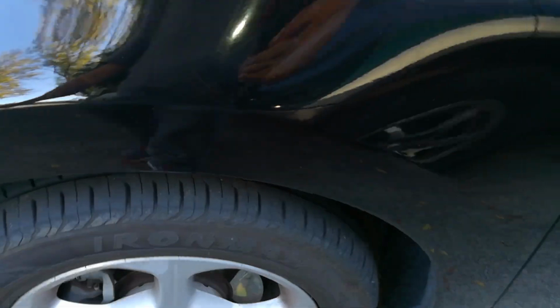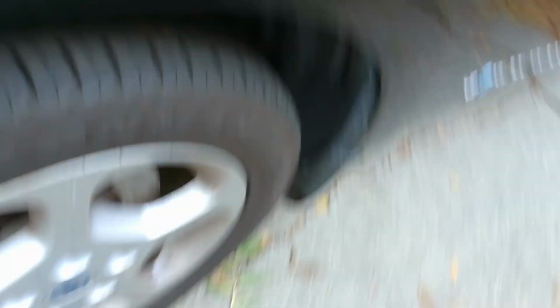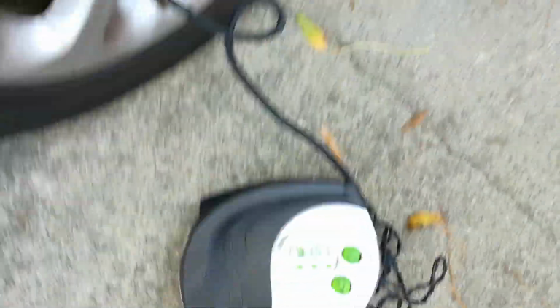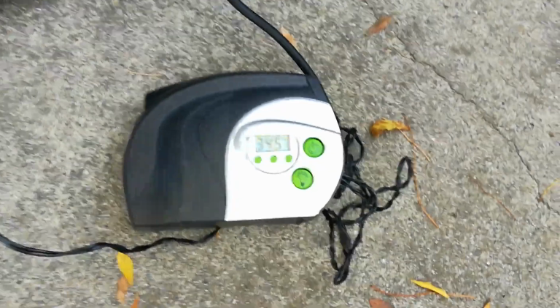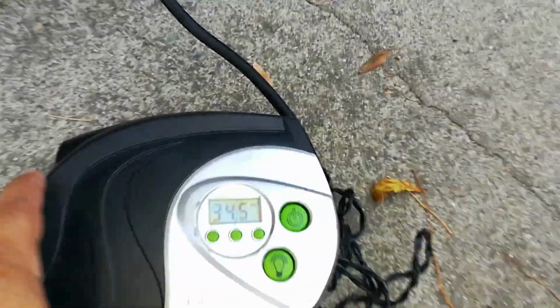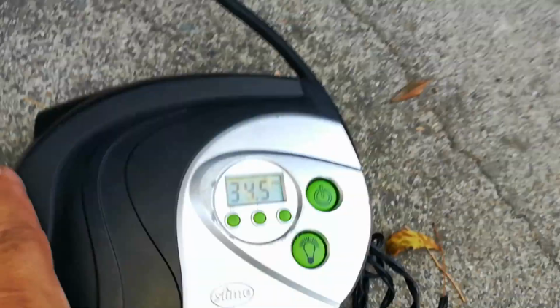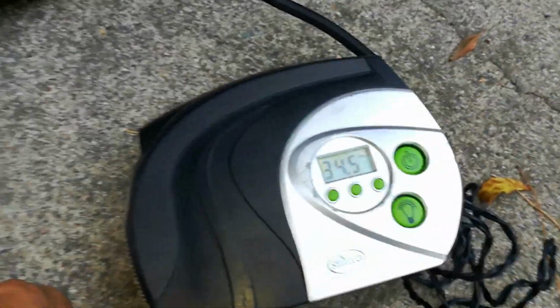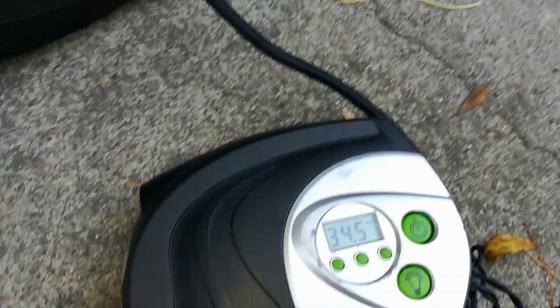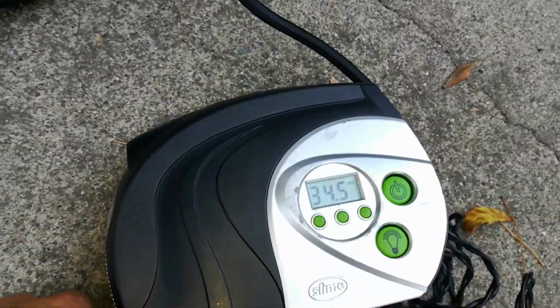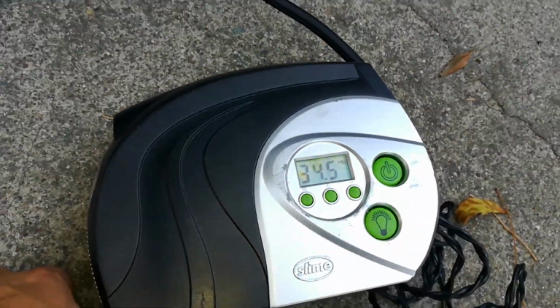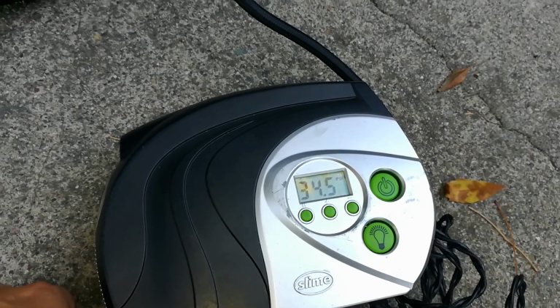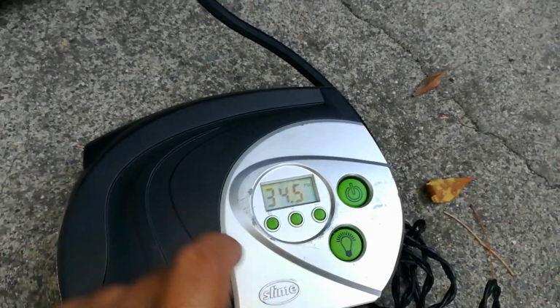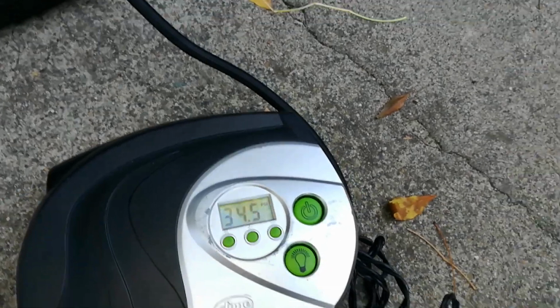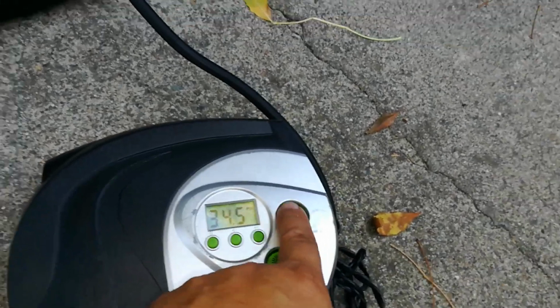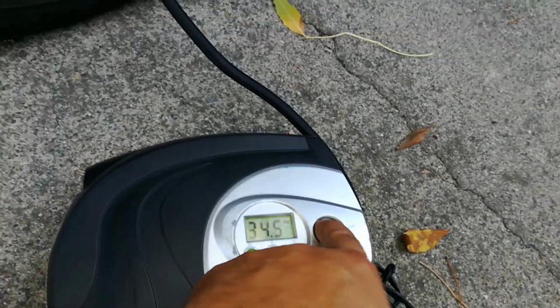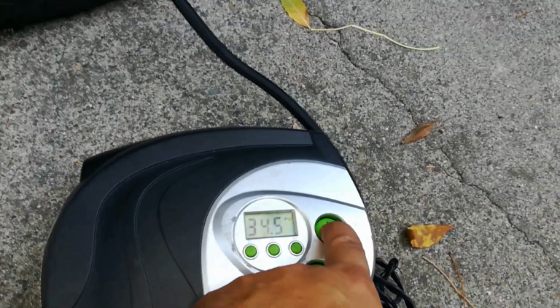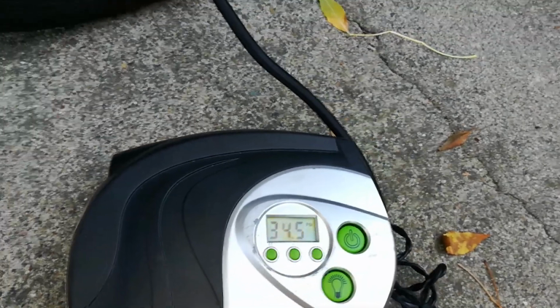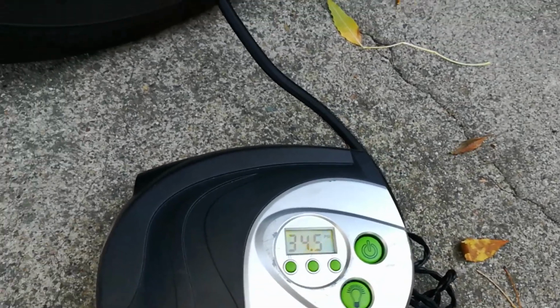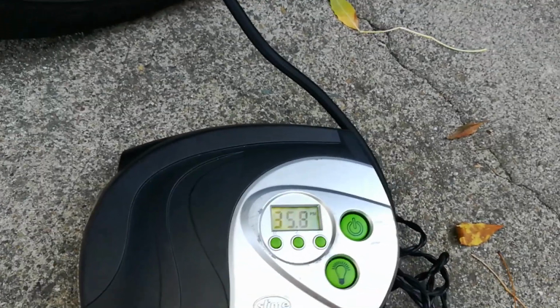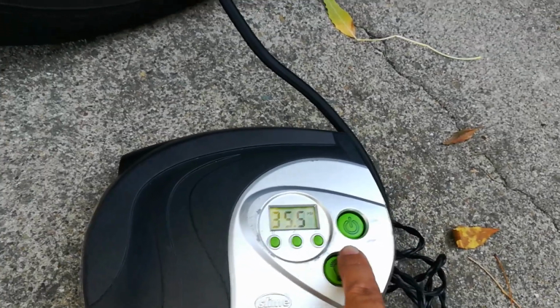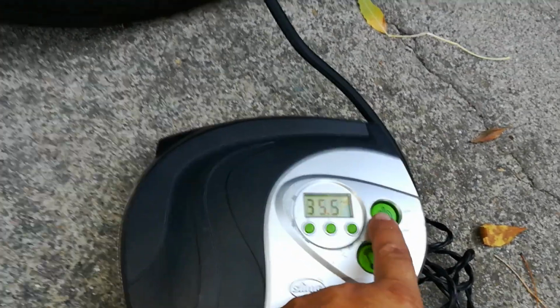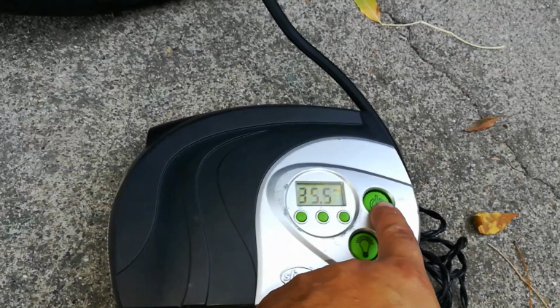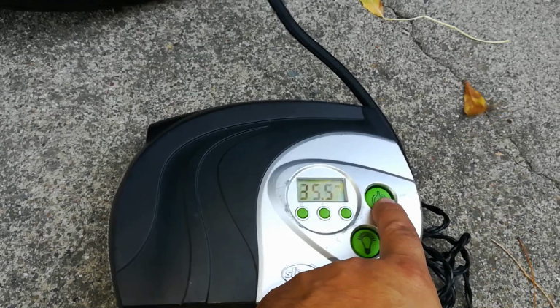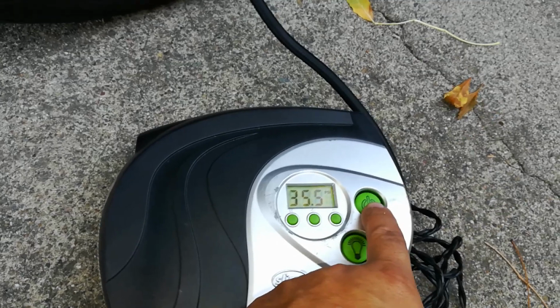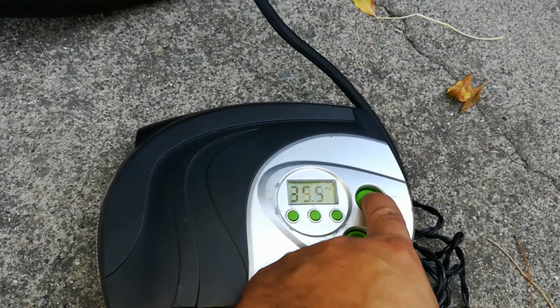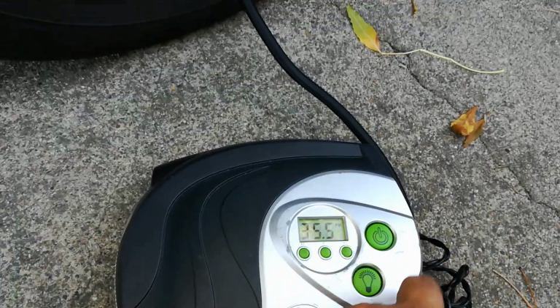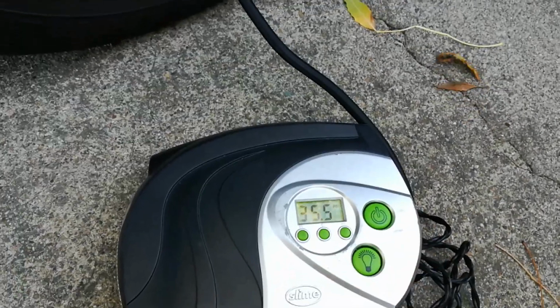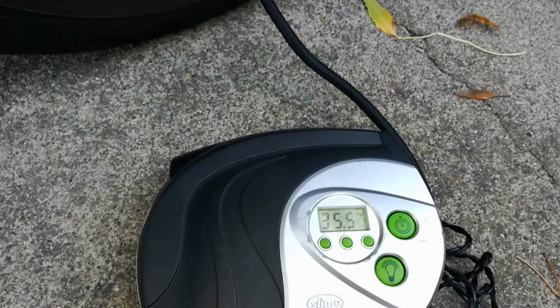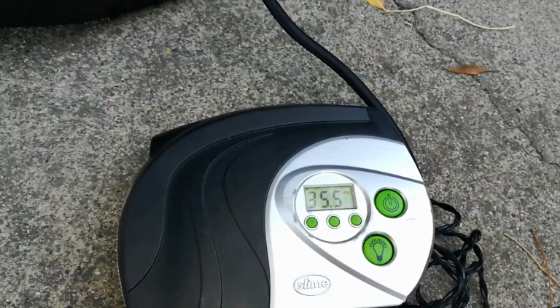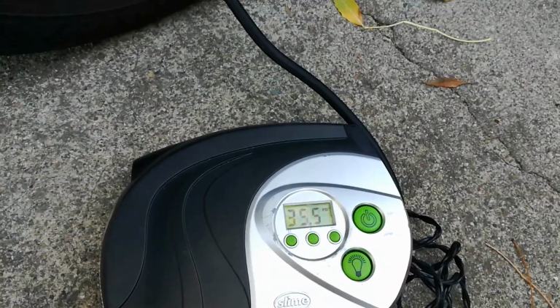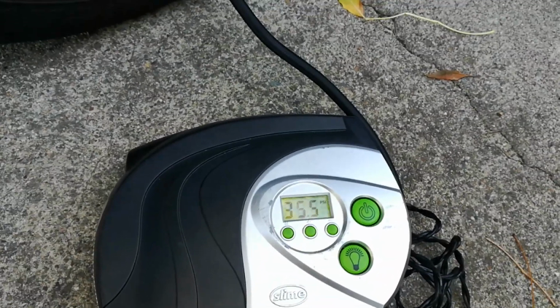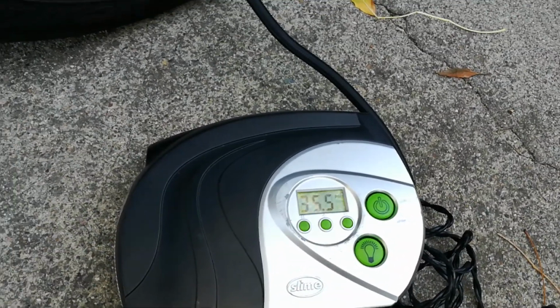I use my little air compressor — this is something I keep in the back of my car. The great thing about this one is when you turn it on, it will actually turn itself off once it reaches 36 PSI.